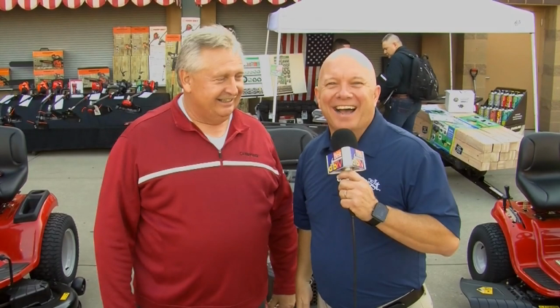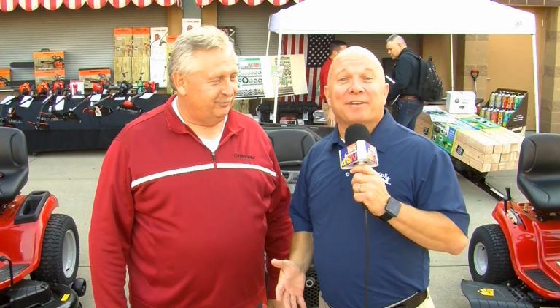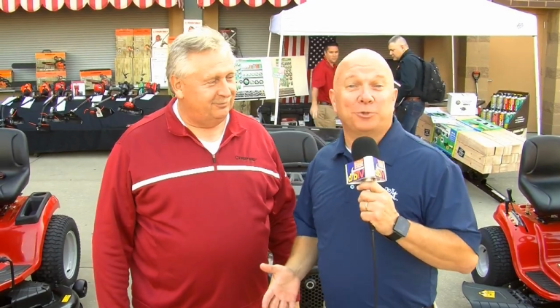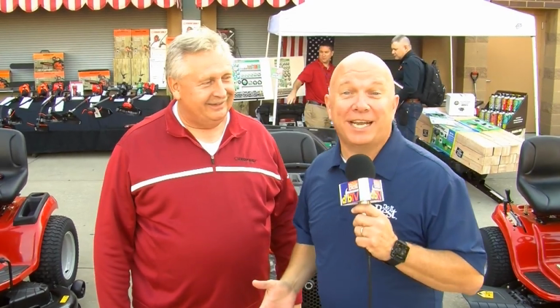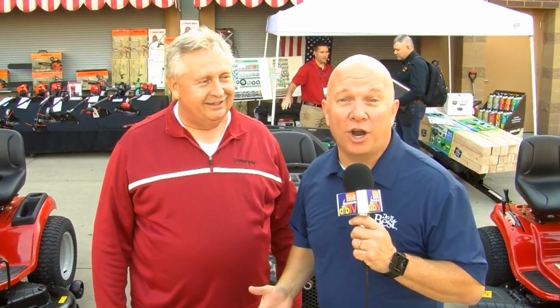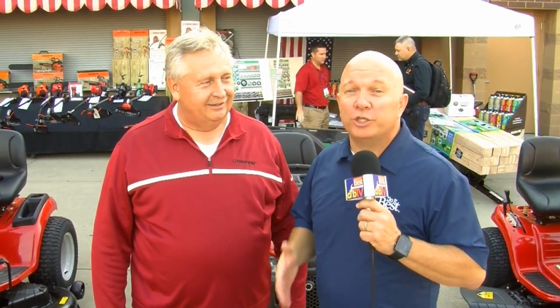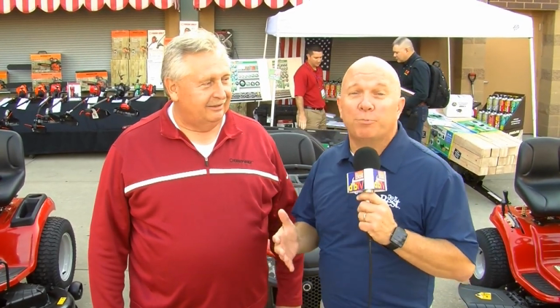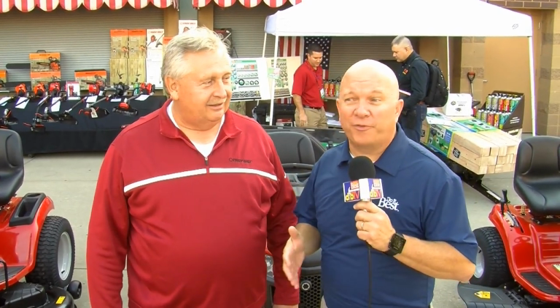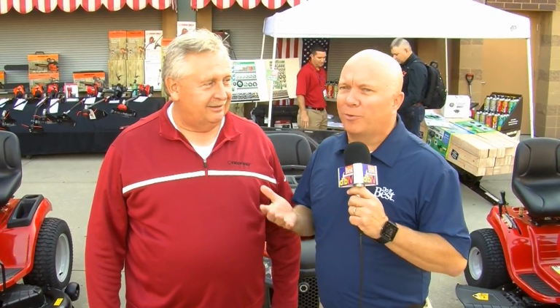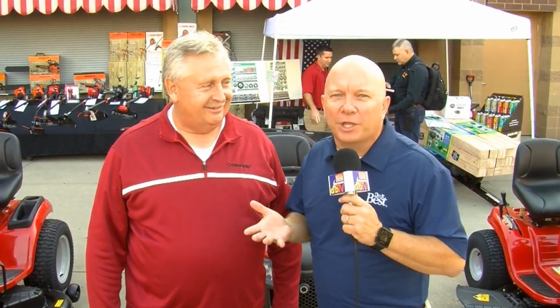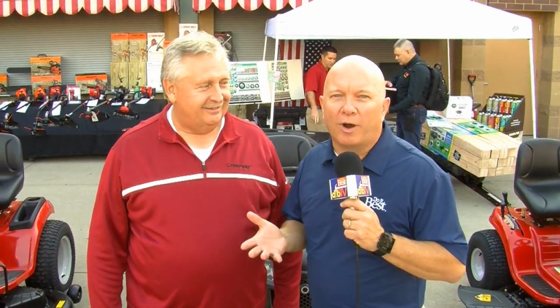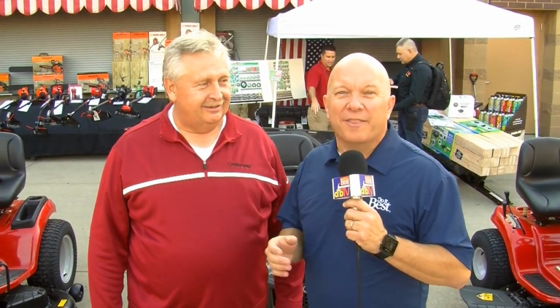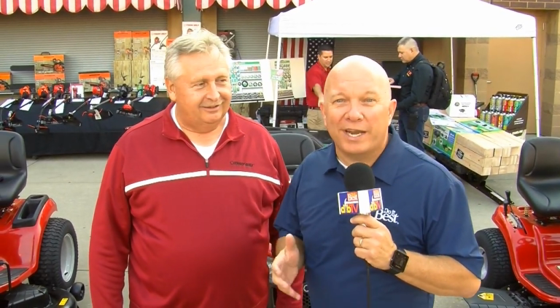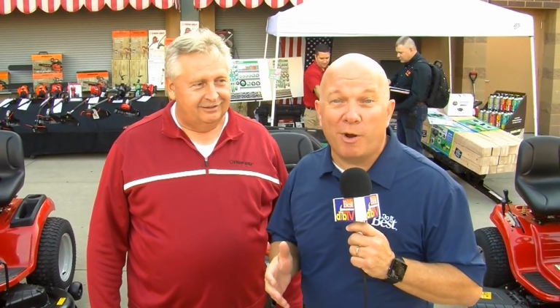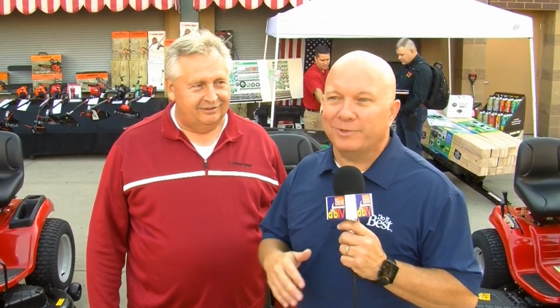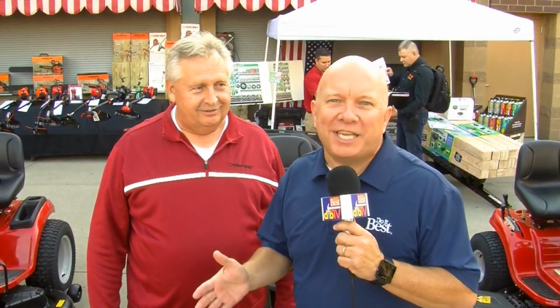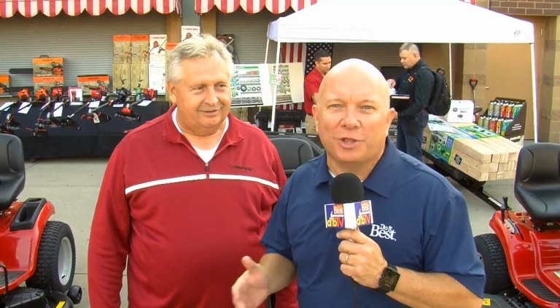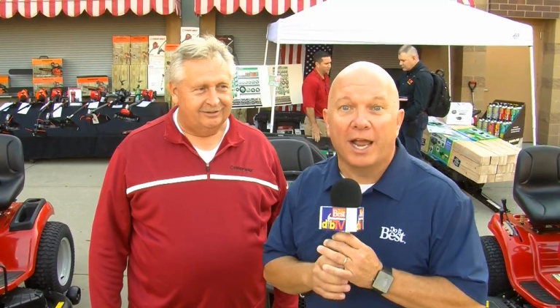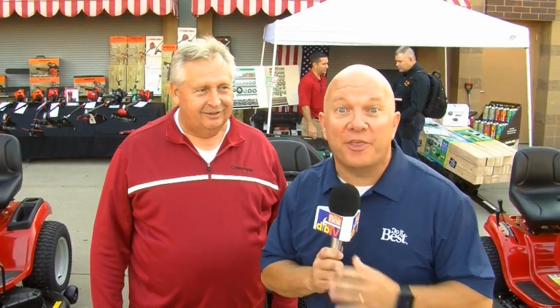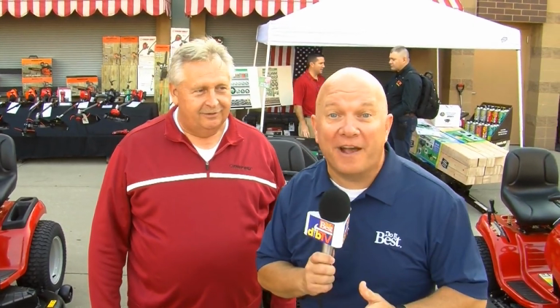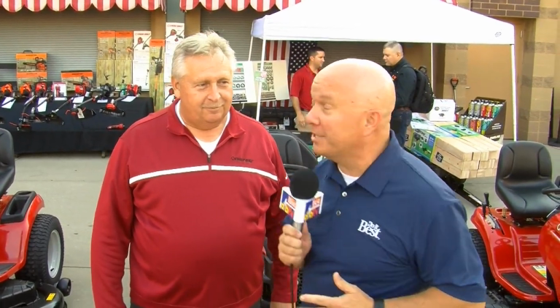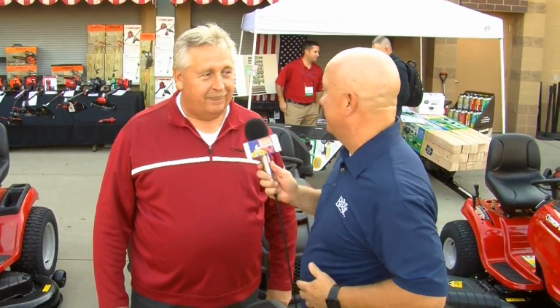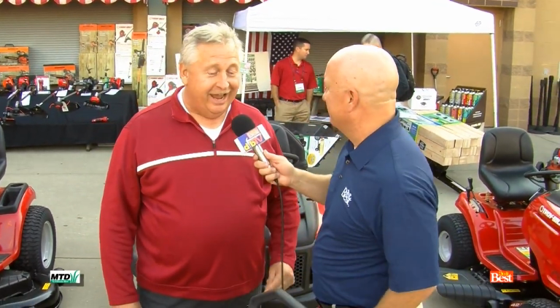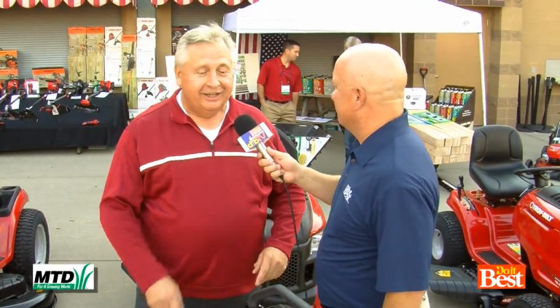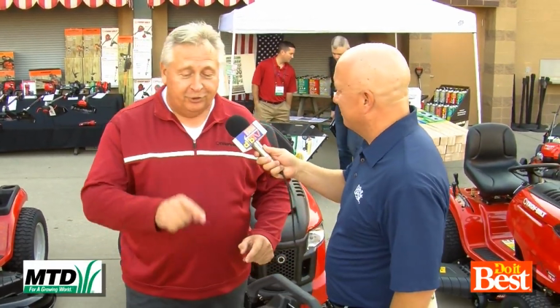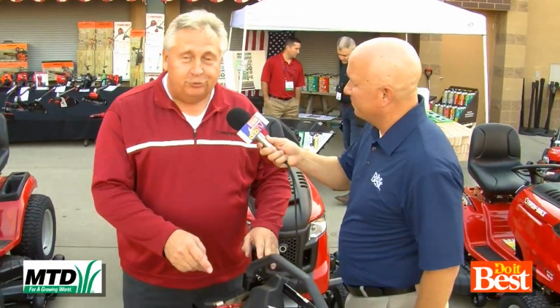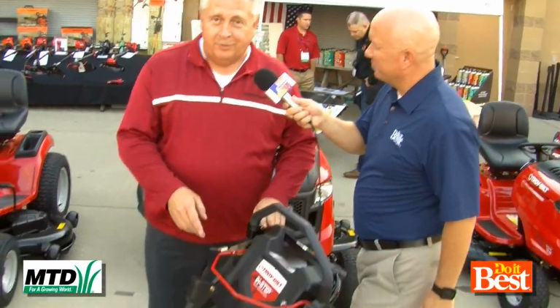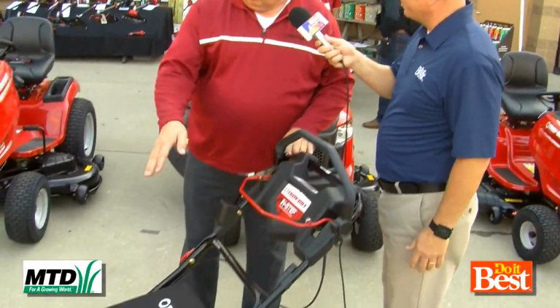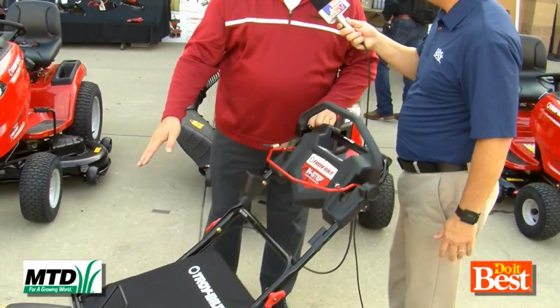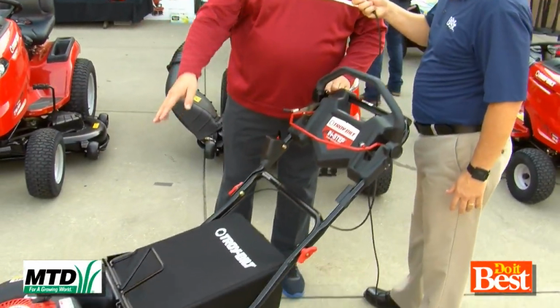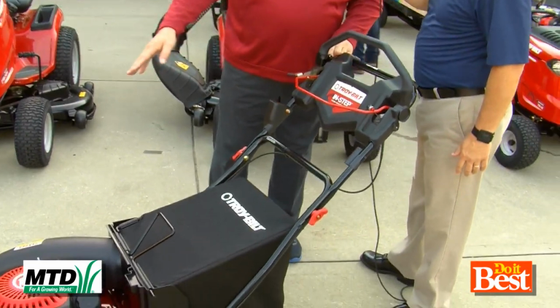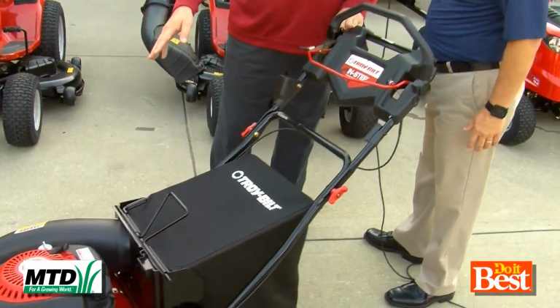I have an in-between size yard — too small for a big riding lawn mower, and the 20-inch mower just takes too long. I think I found the answer. You have. The new Troybilt 28-inch wide cut mower.